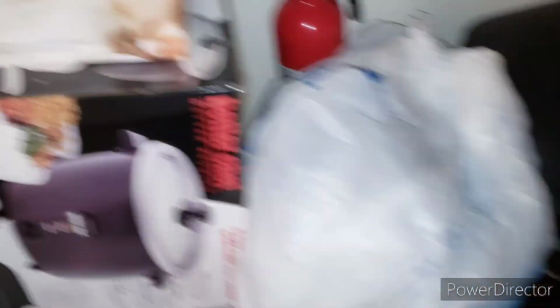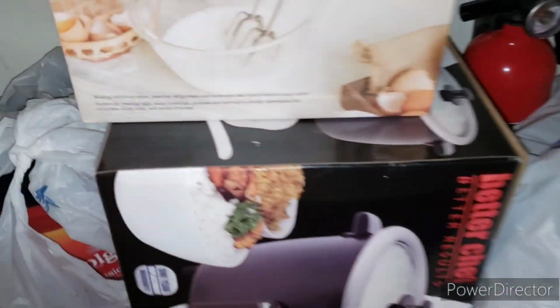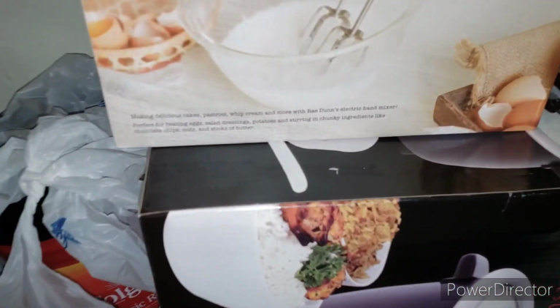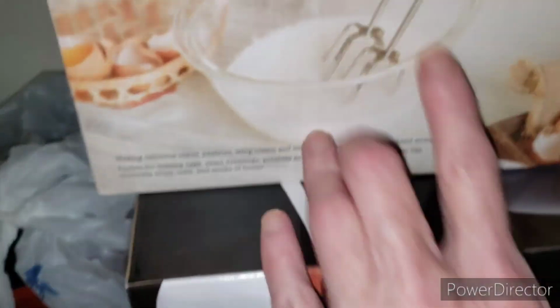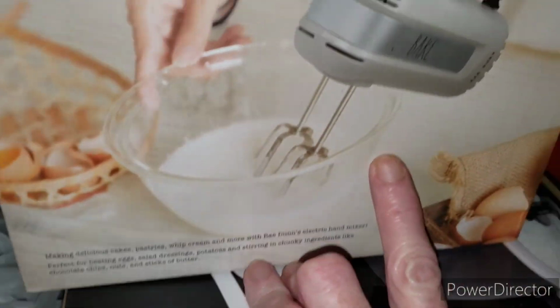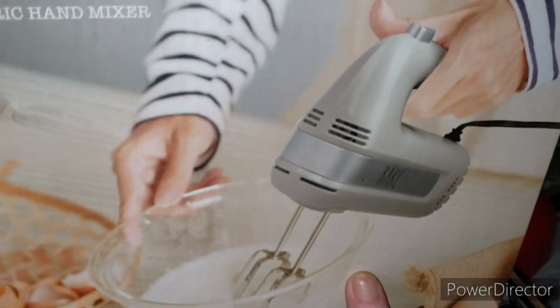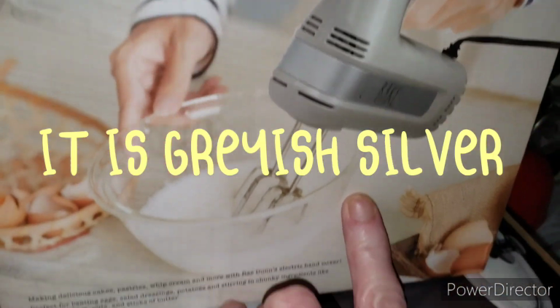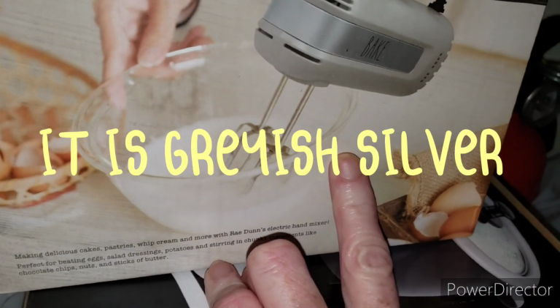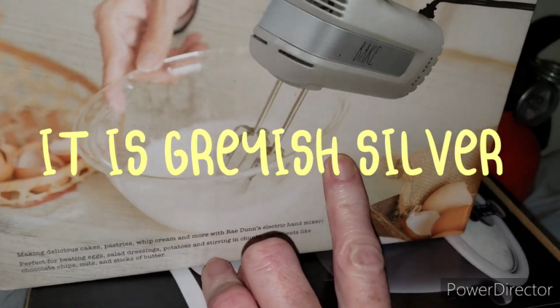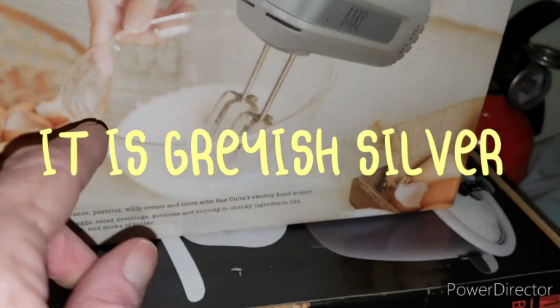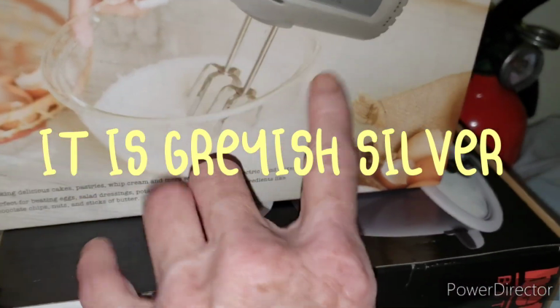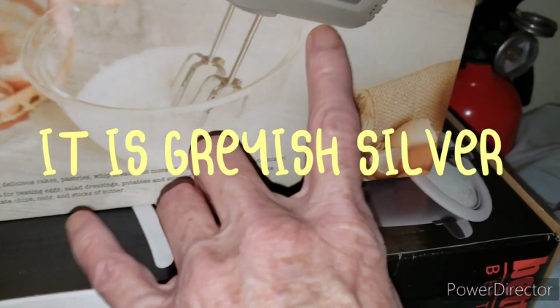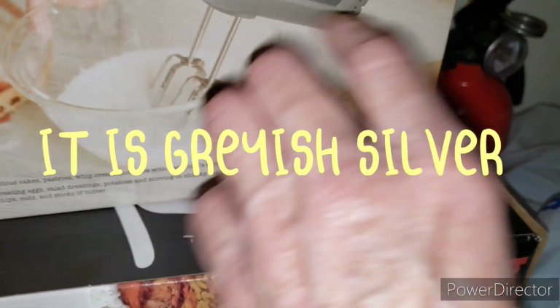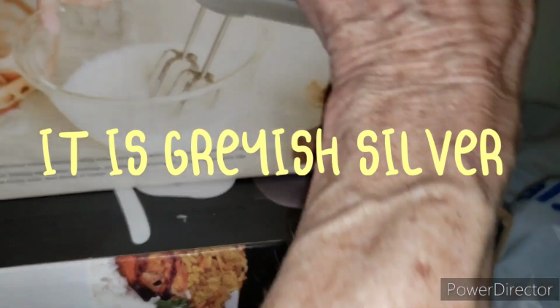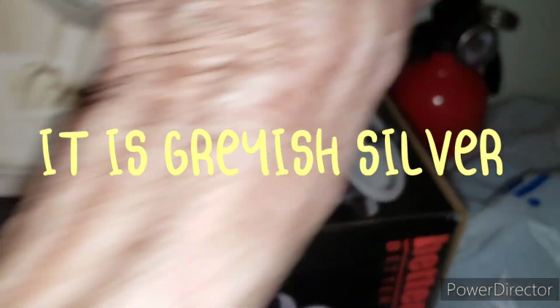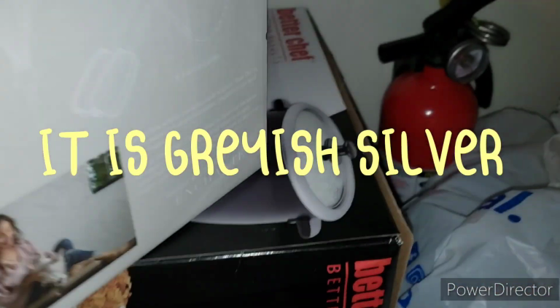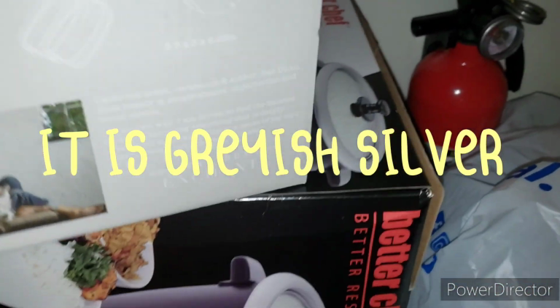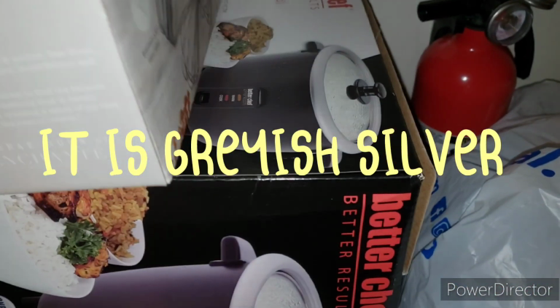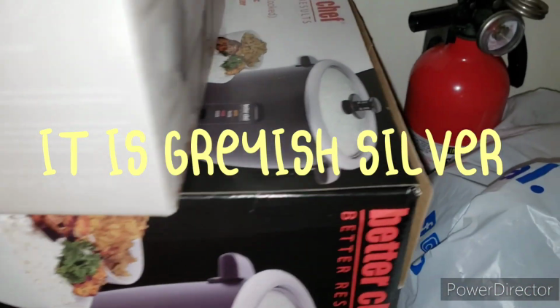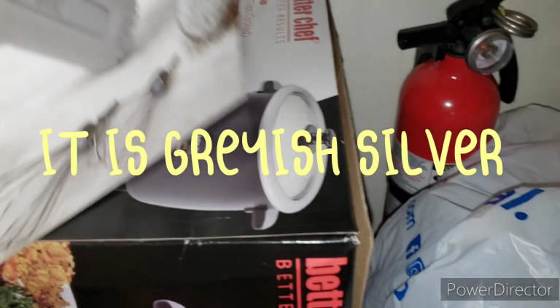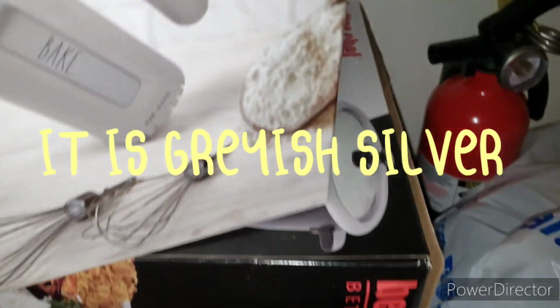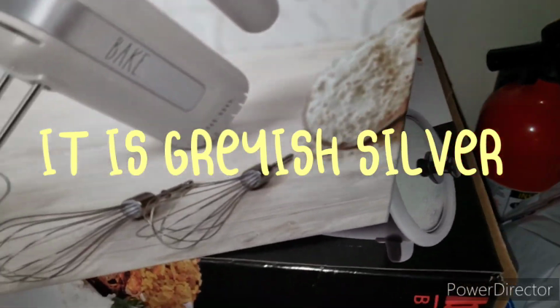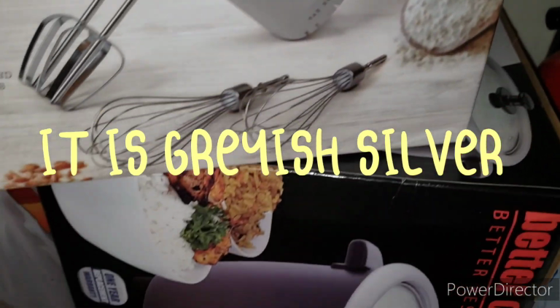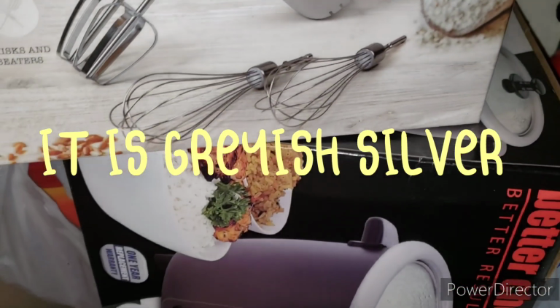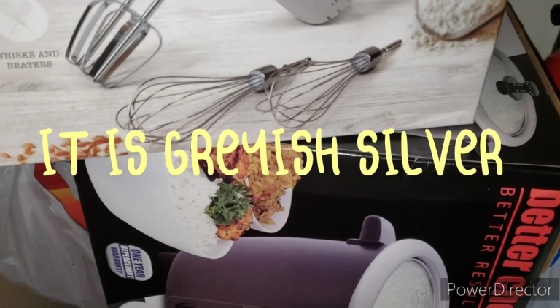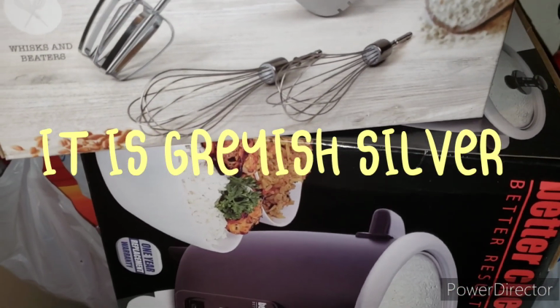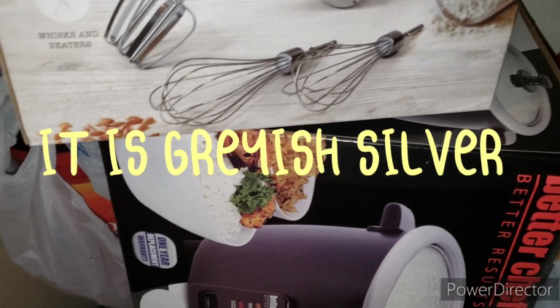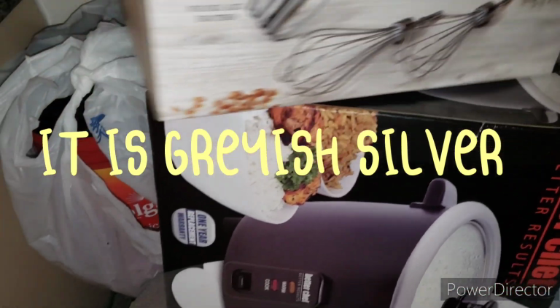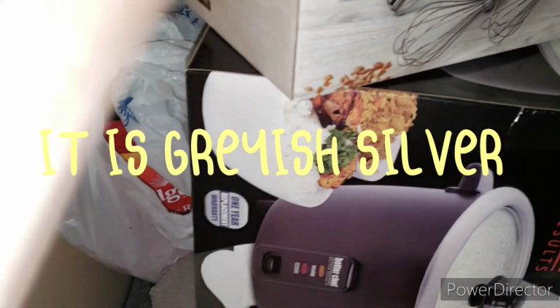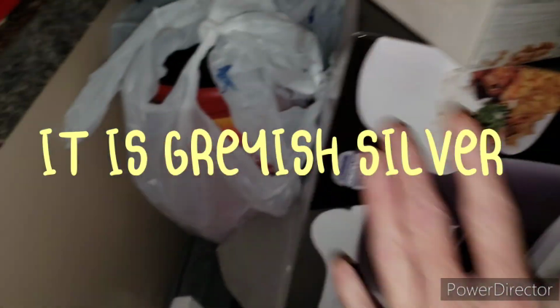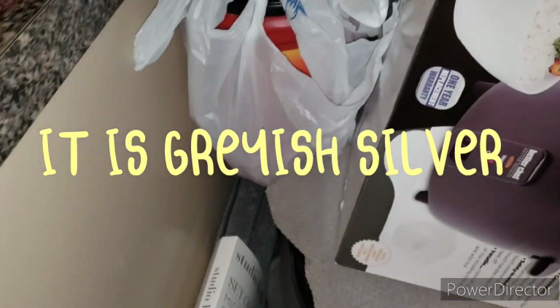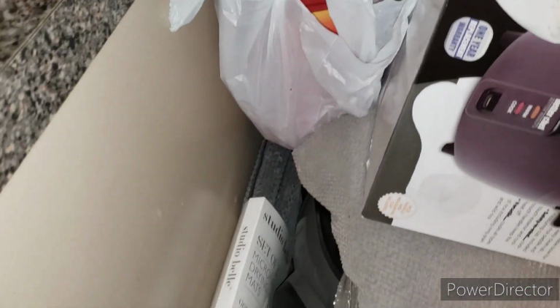I got myself this because I needed a hand mixer. It's like a gray color. Let's see if it has a price — $14.99, not bad.